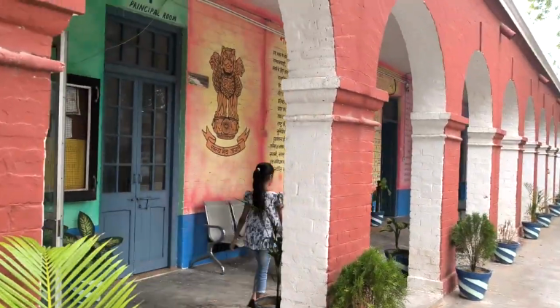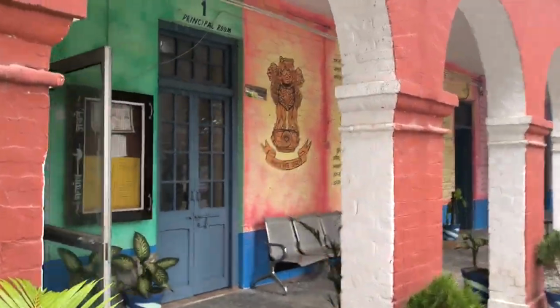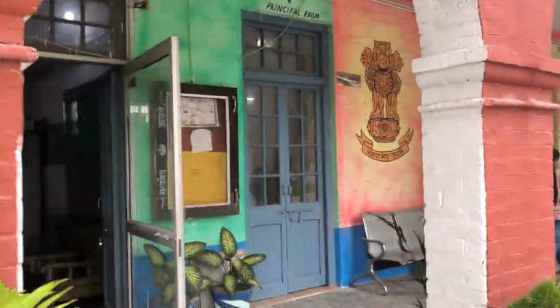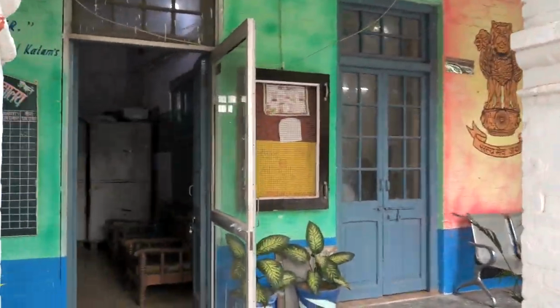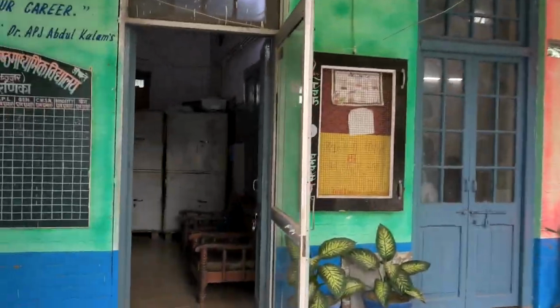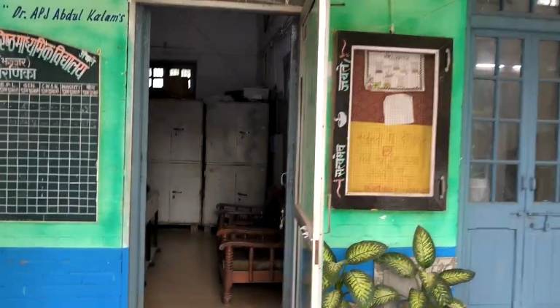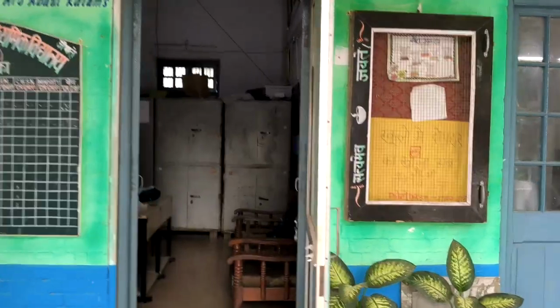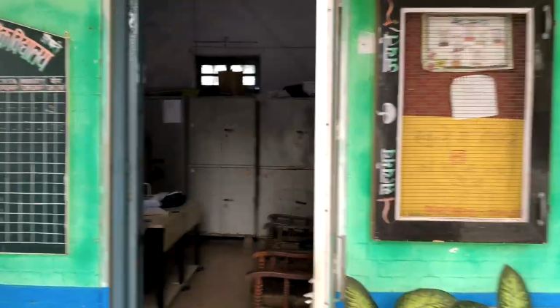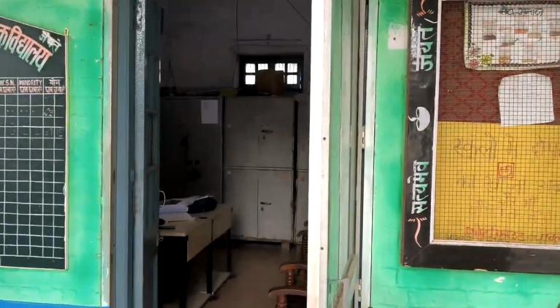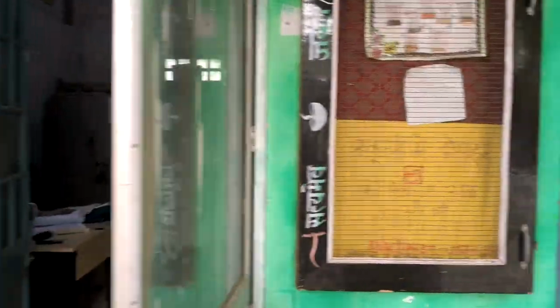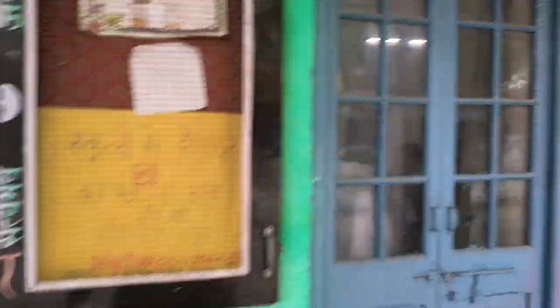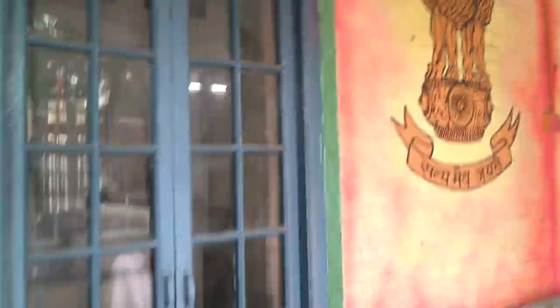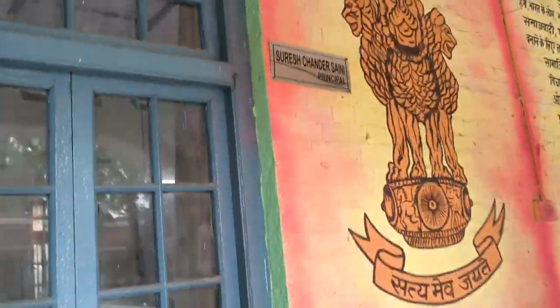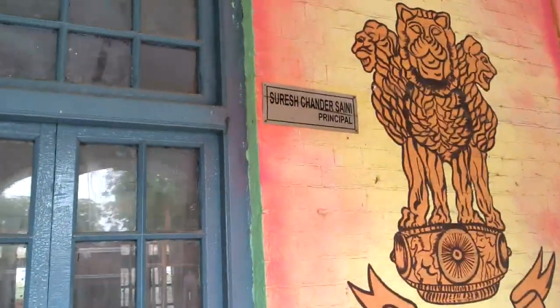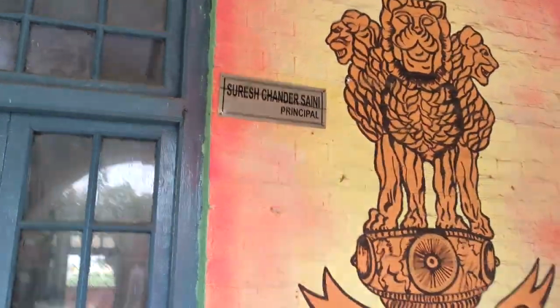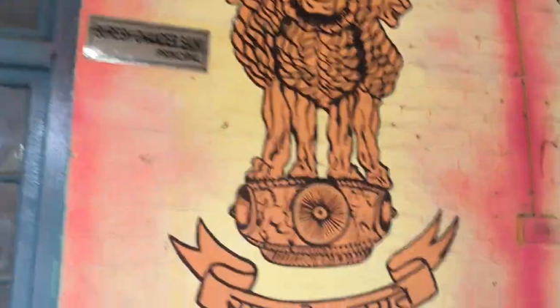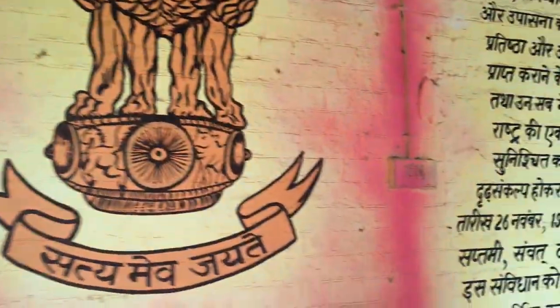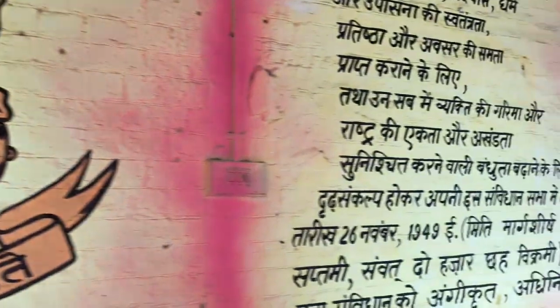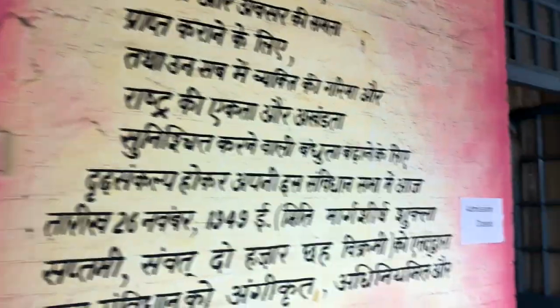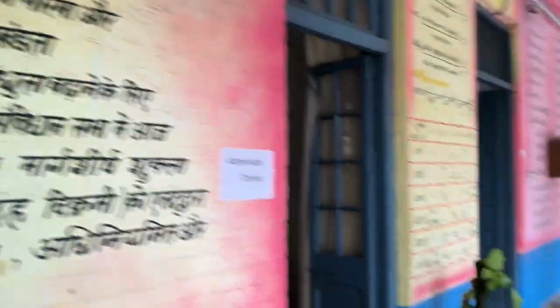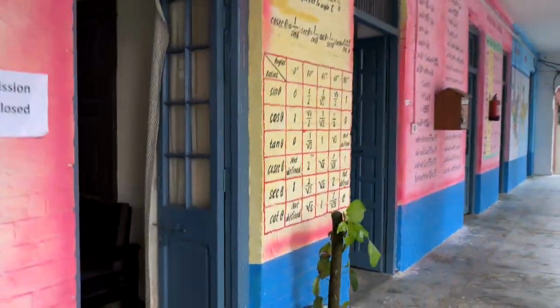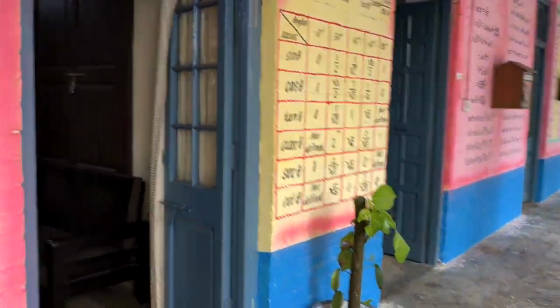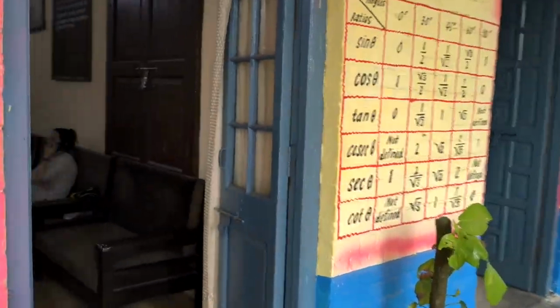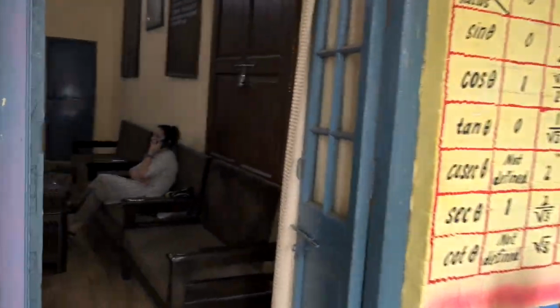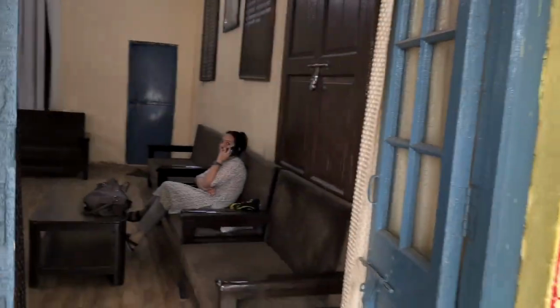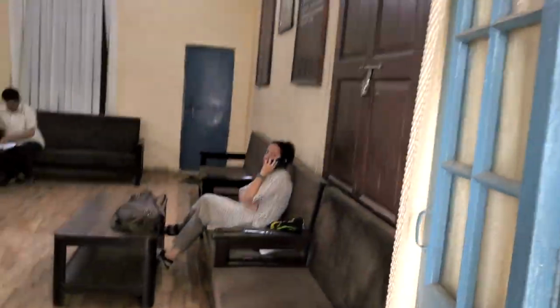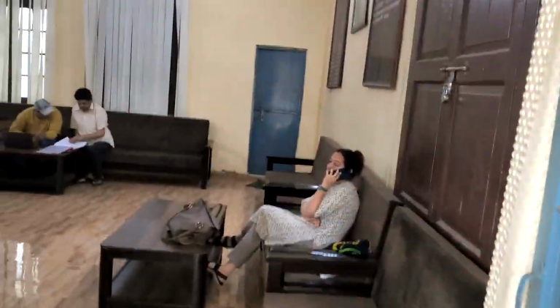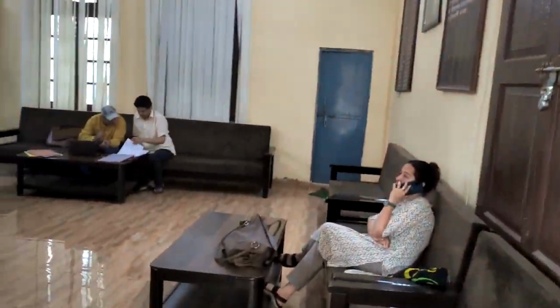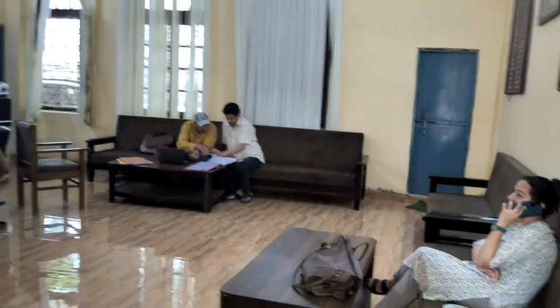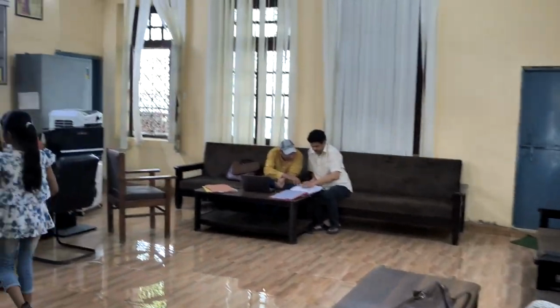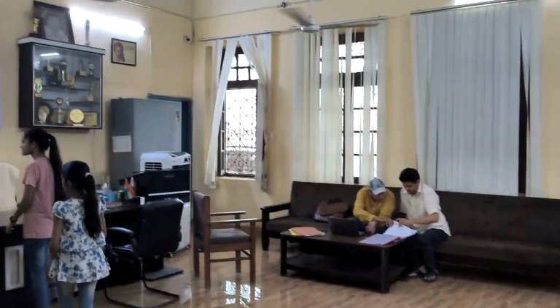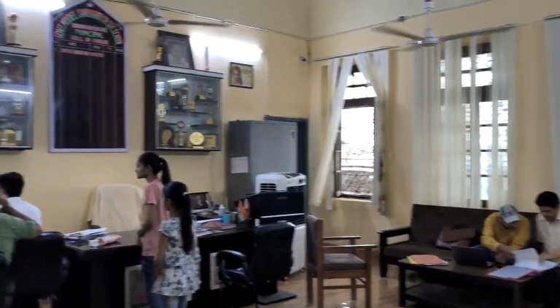Here is the clerical room. We now enter into the principal's office. This is the principal's office.